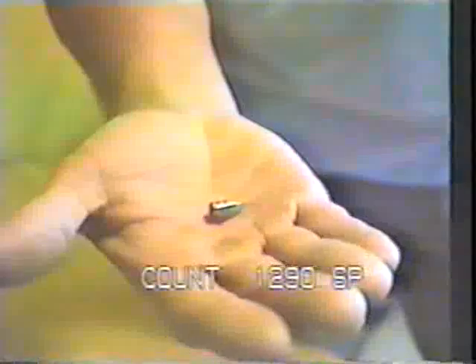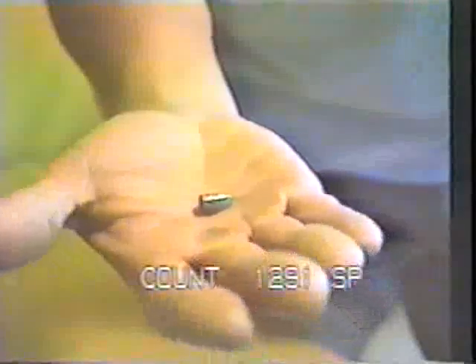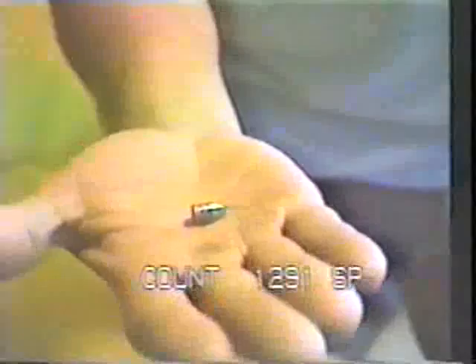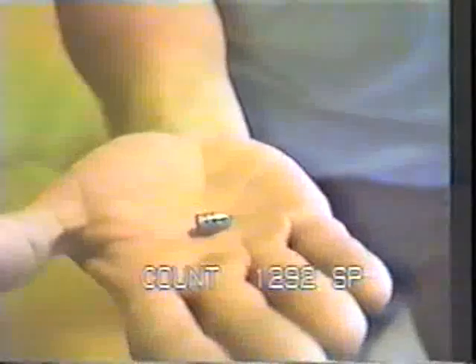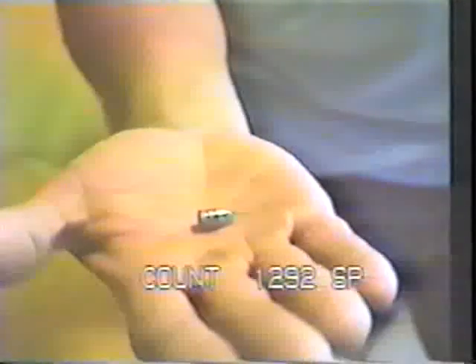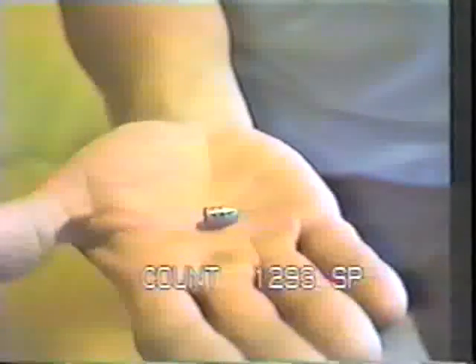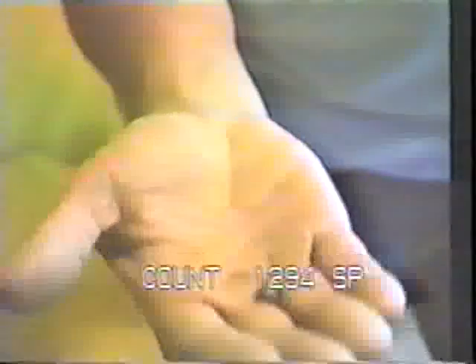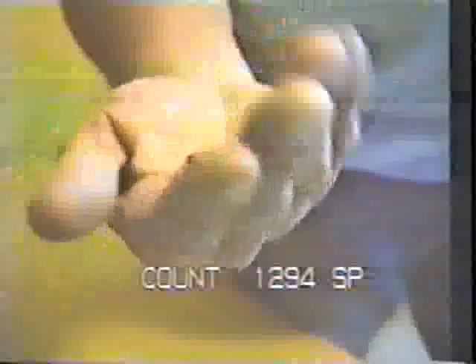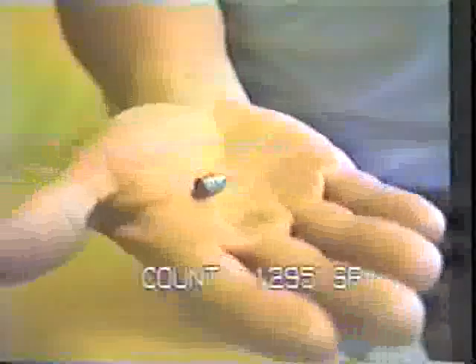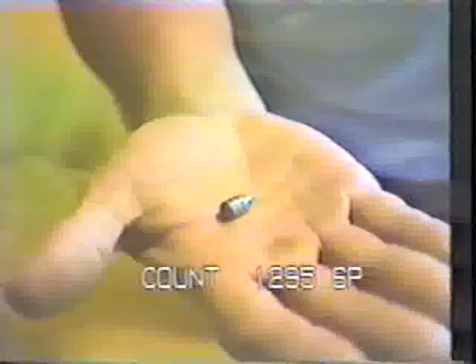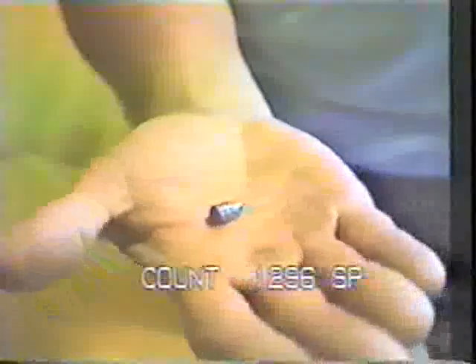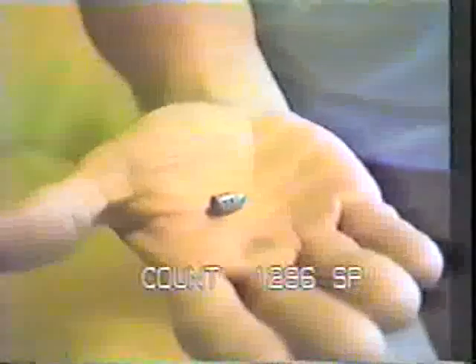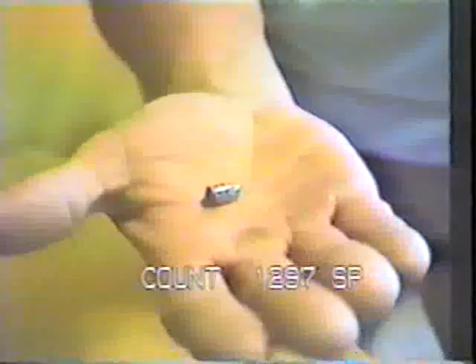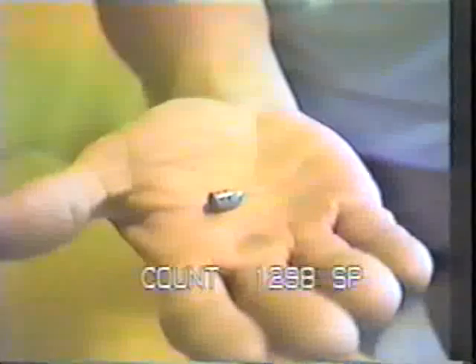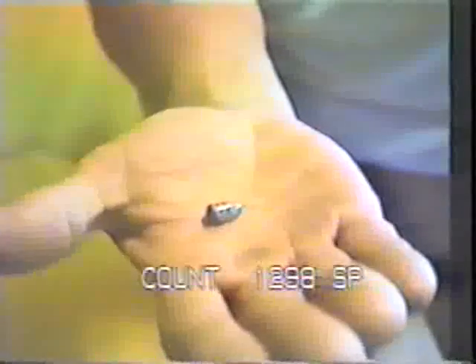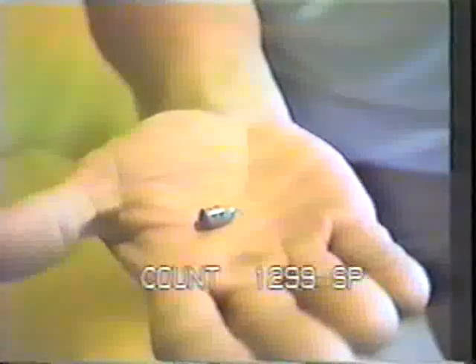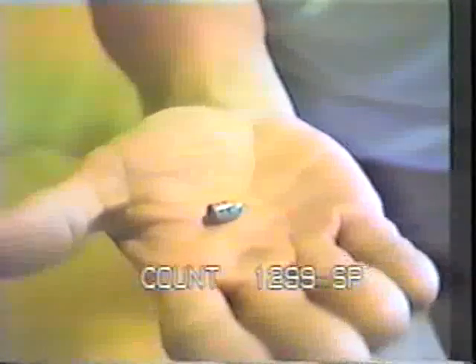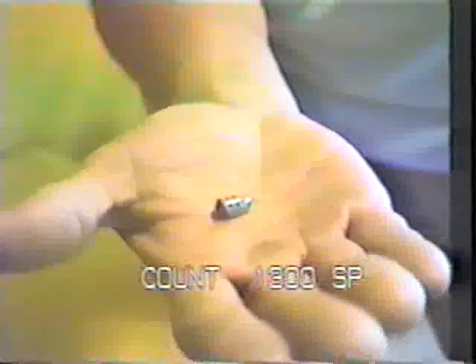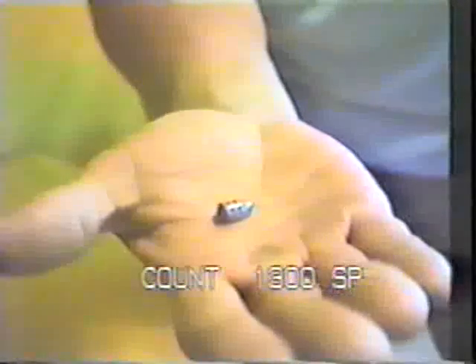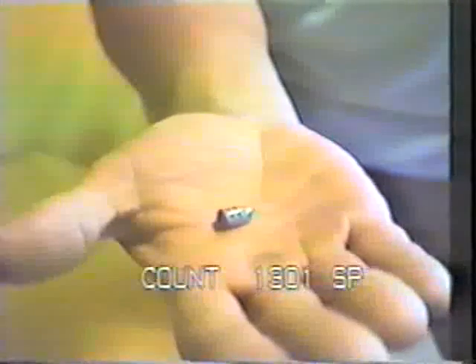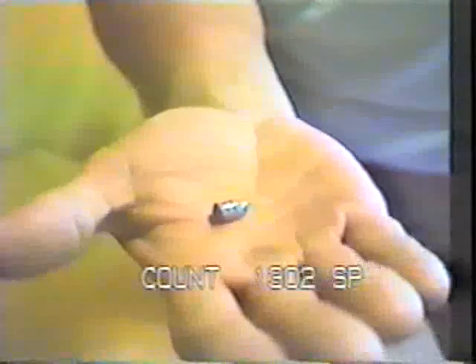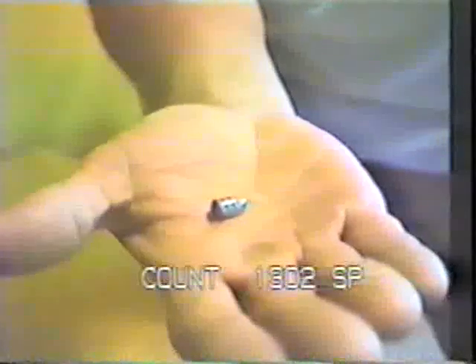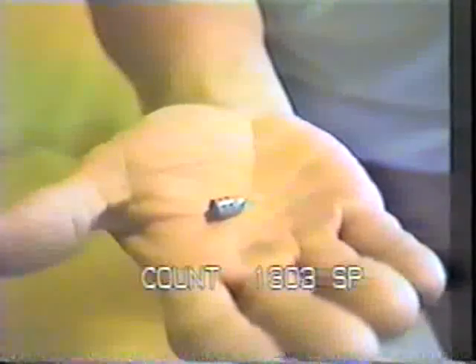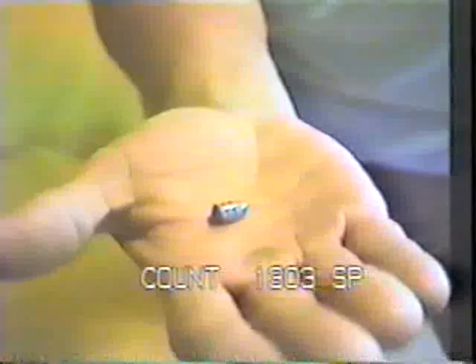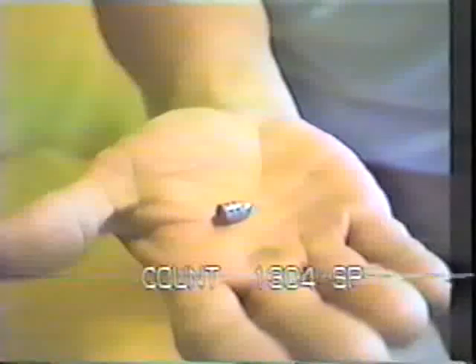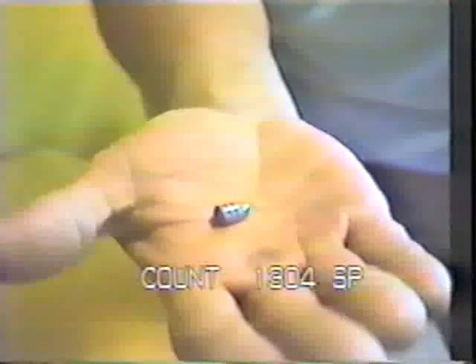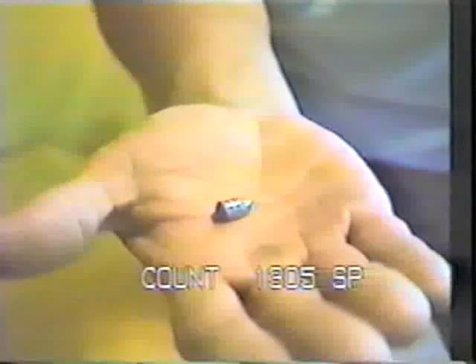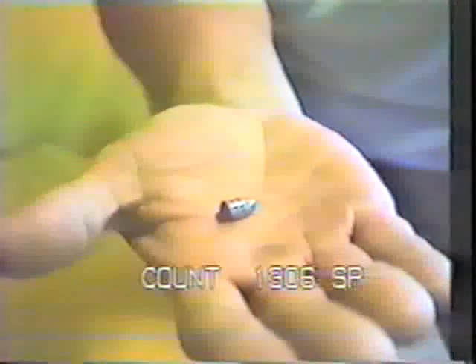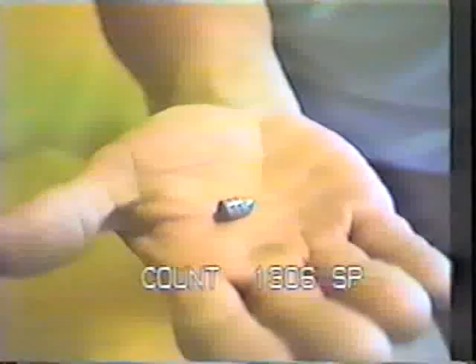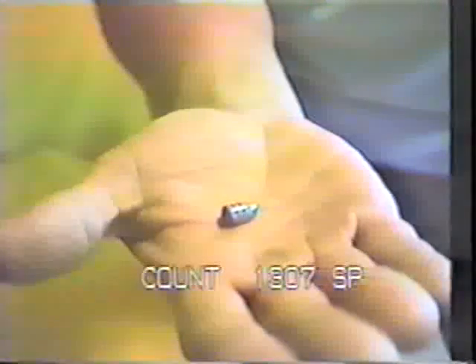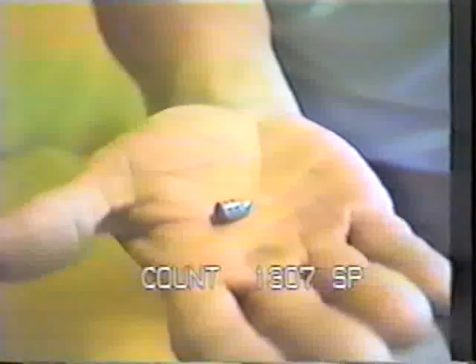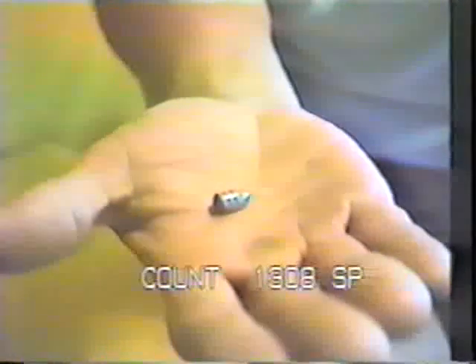Here we have a two-banded .311, 100 grain bullet — 44 parts lead and one part tin.